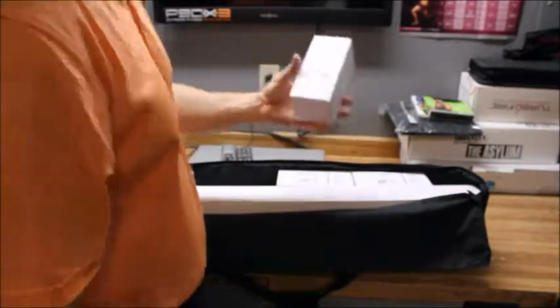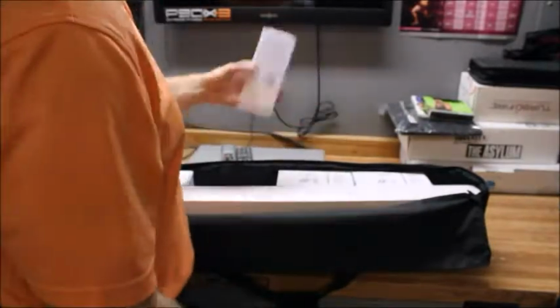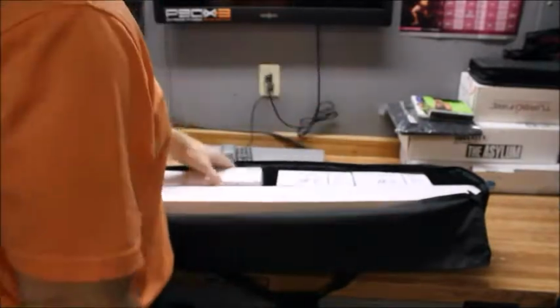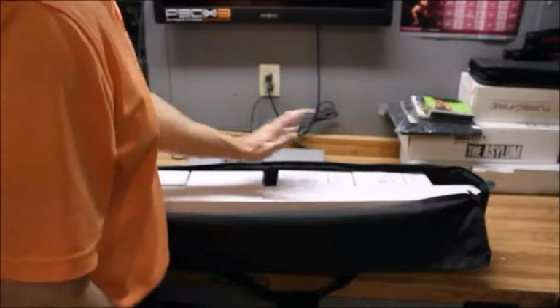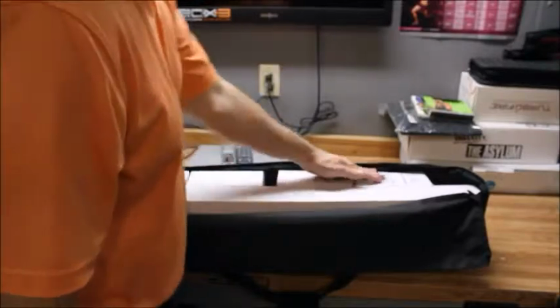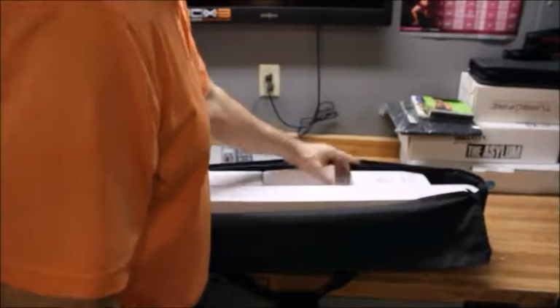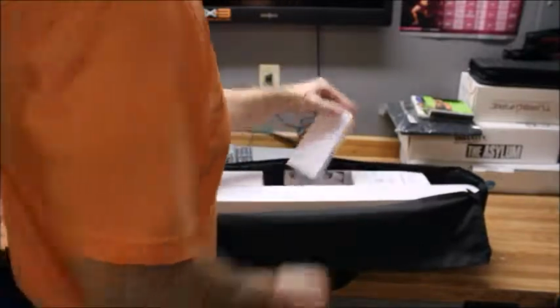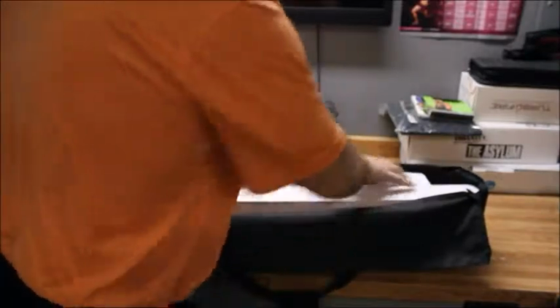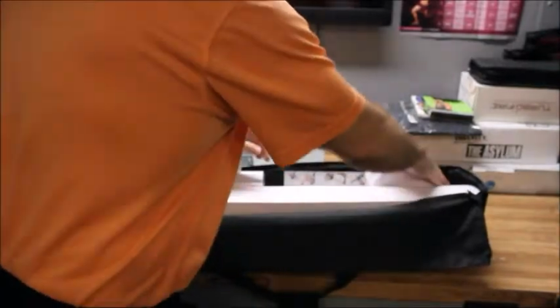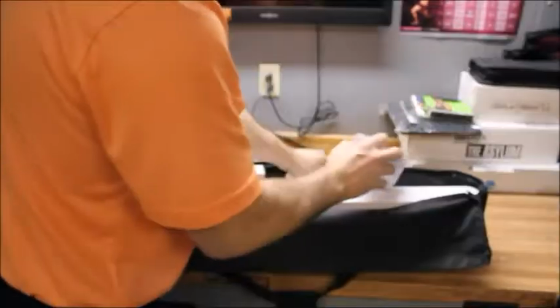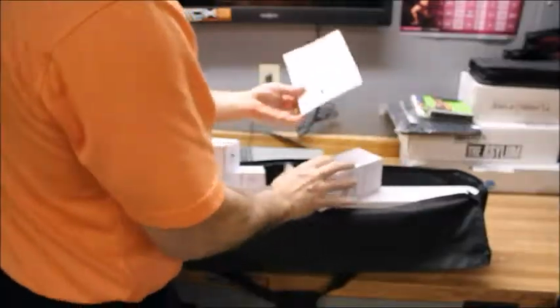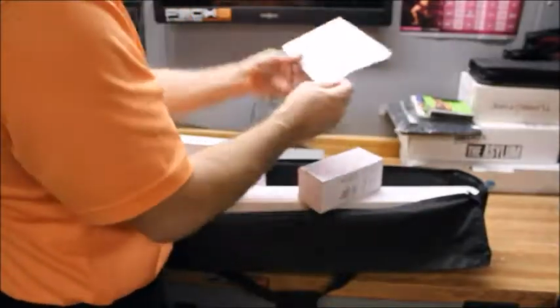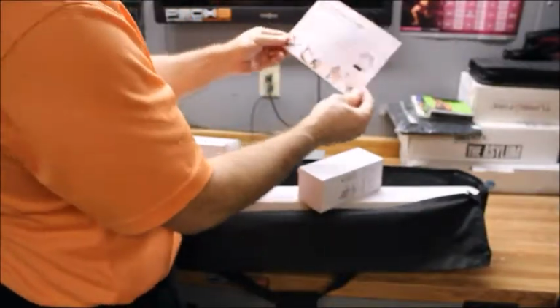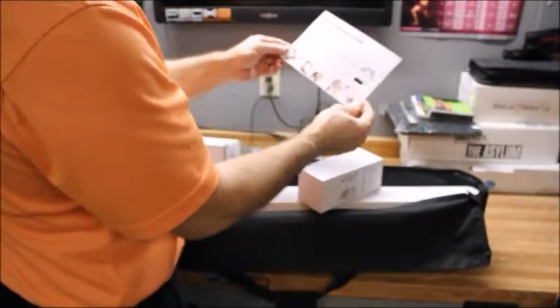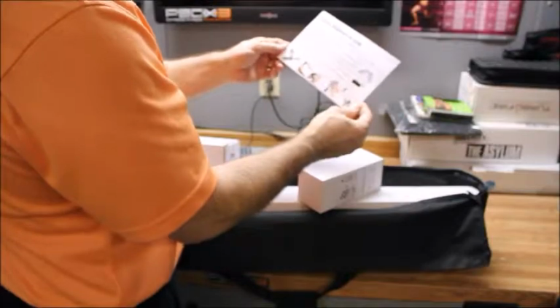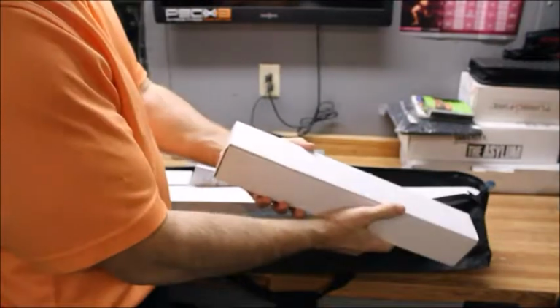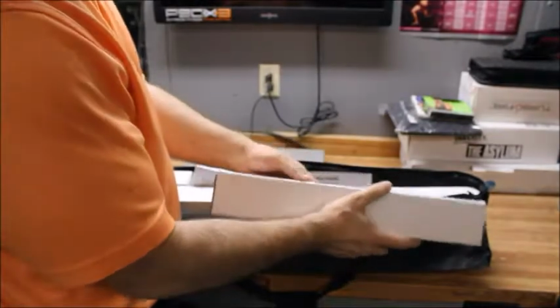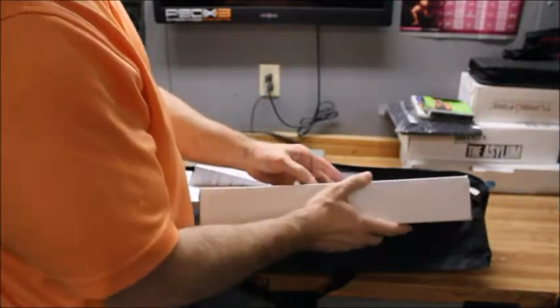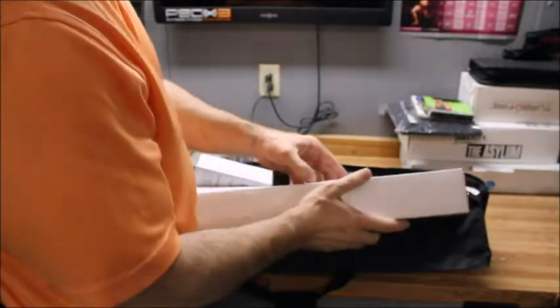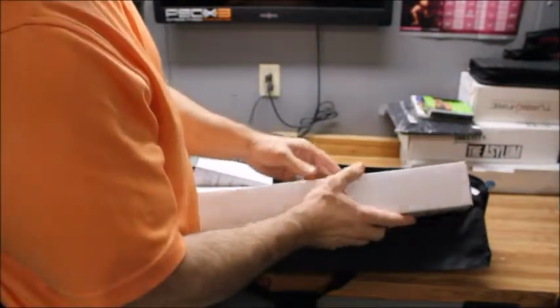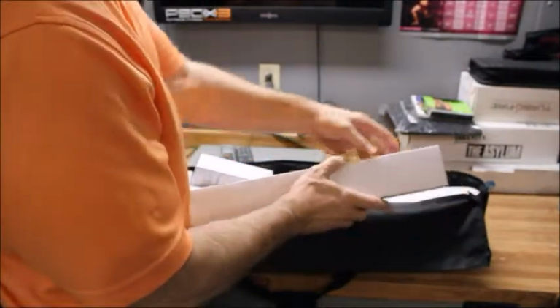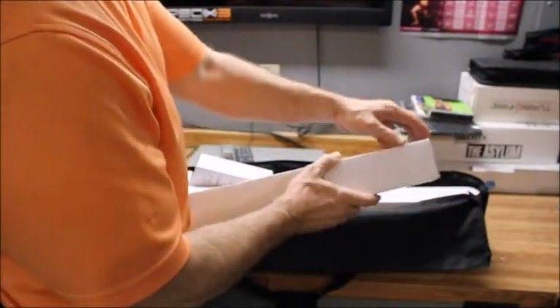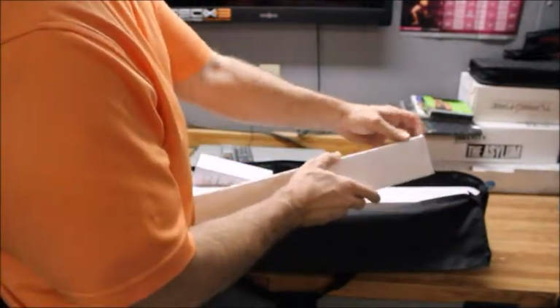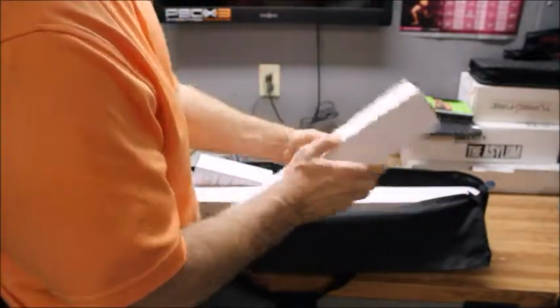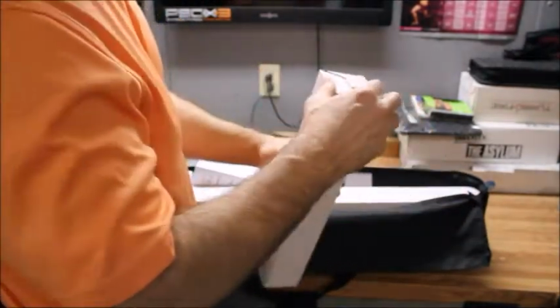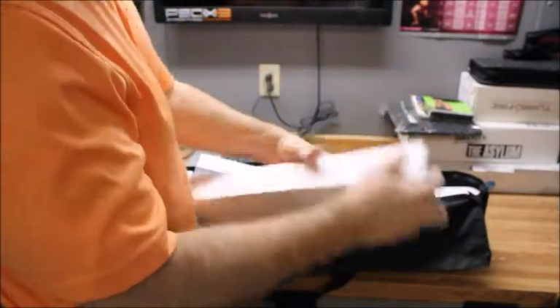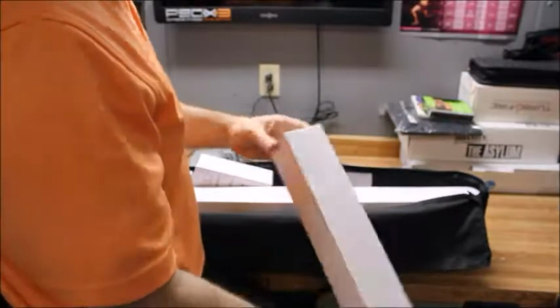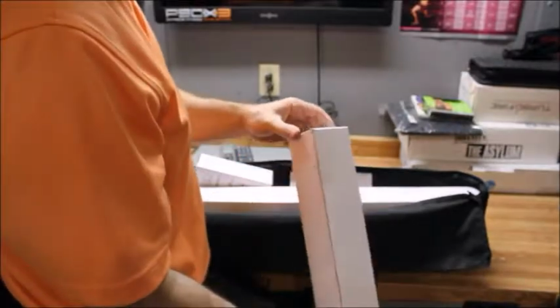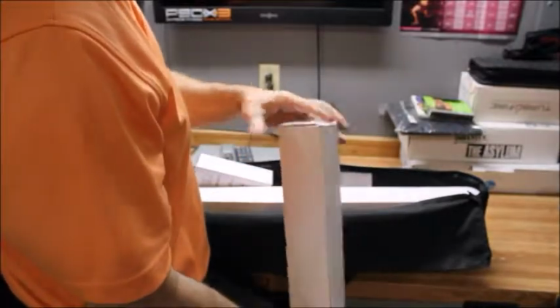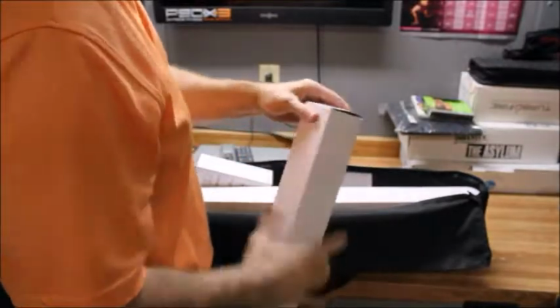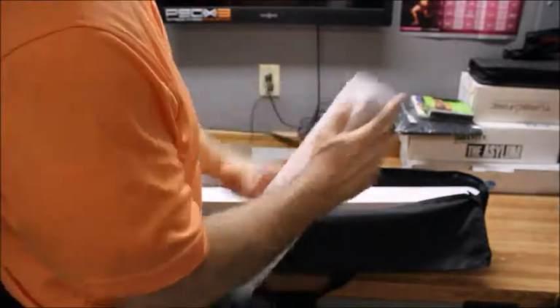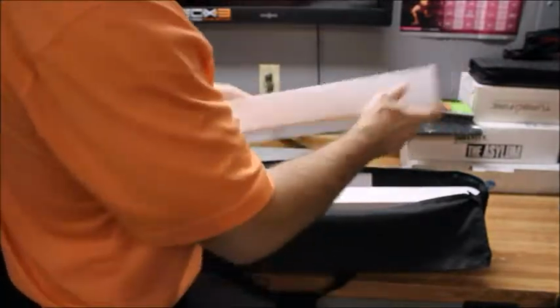Light bulb — one of these little curly Q's — six light bulbs total, and I got three boxes of those. Of course there are instructions on how to put it together. And this mini stand, I think that's for backlighting.